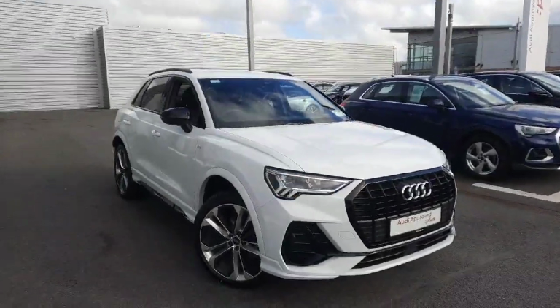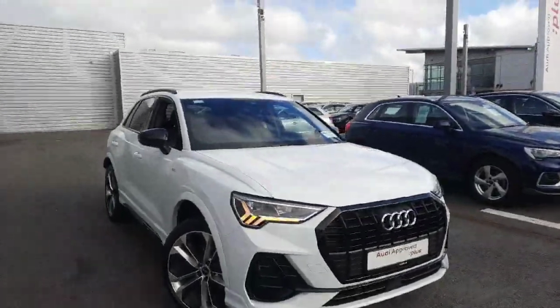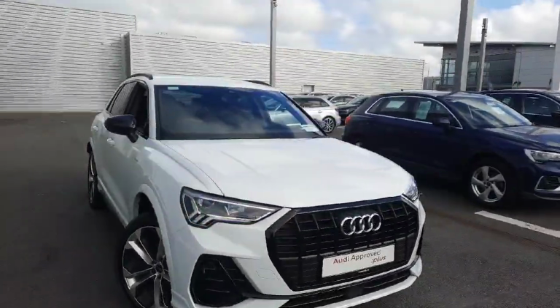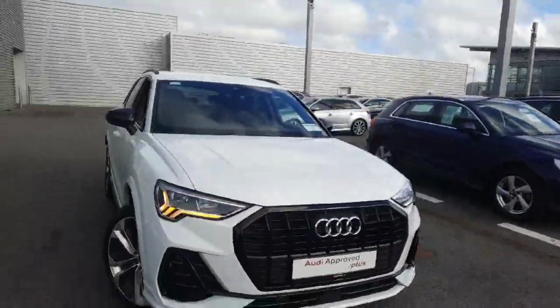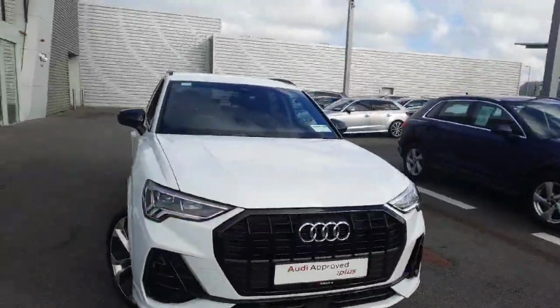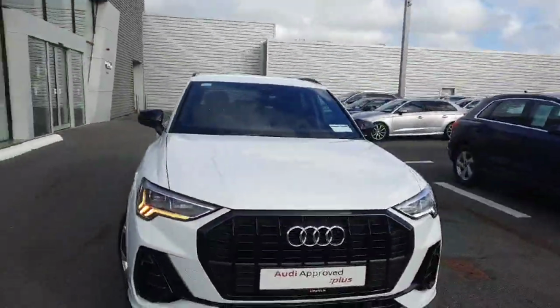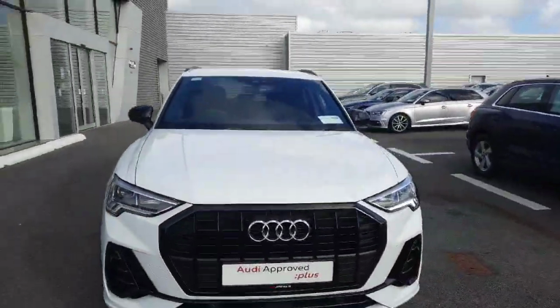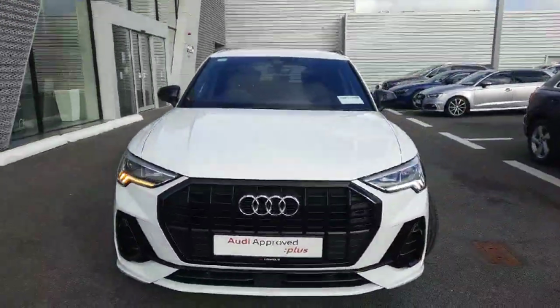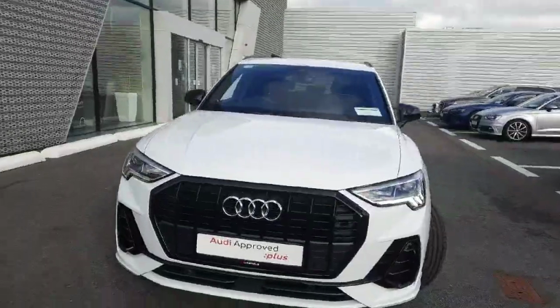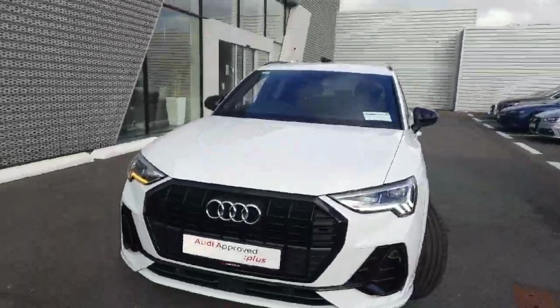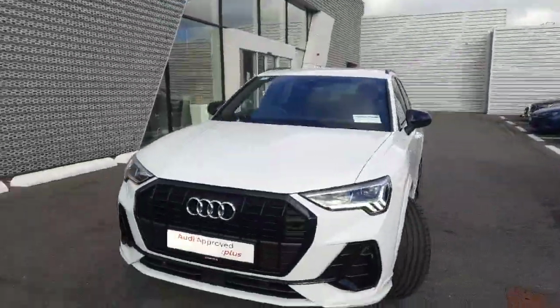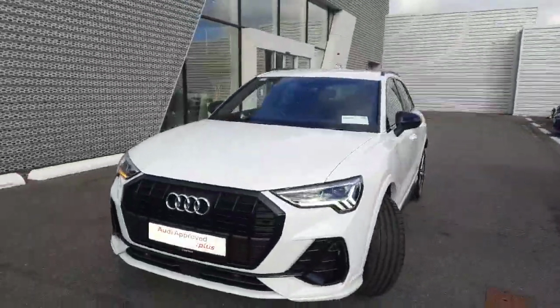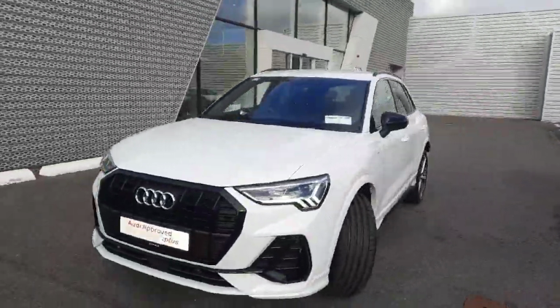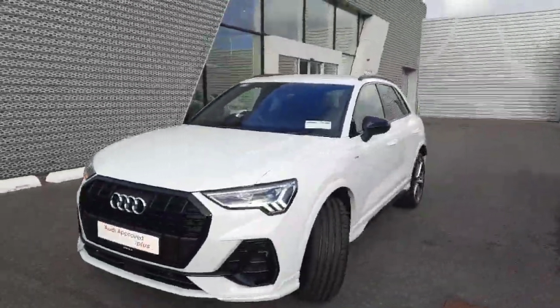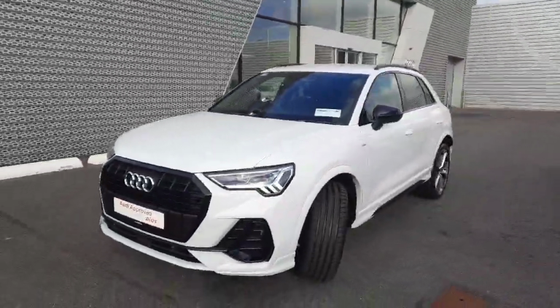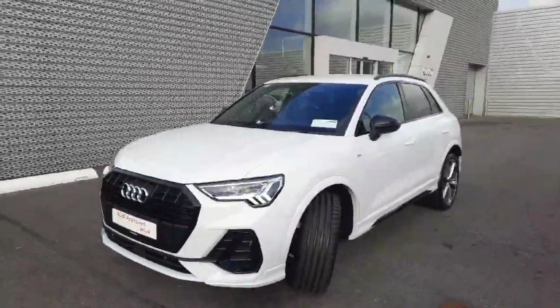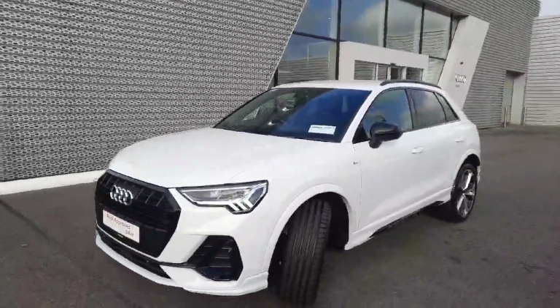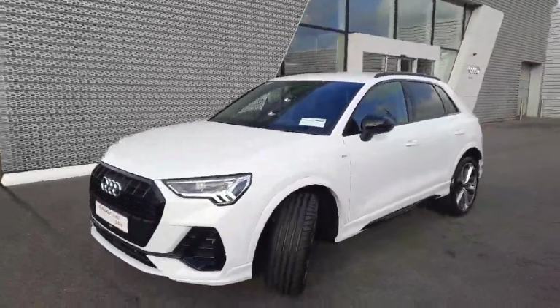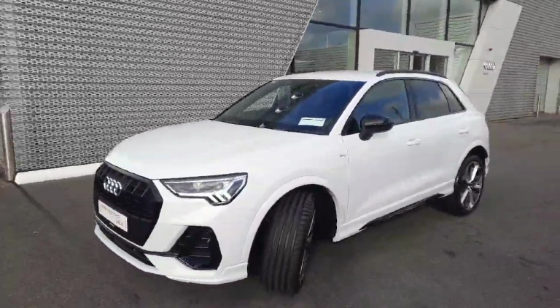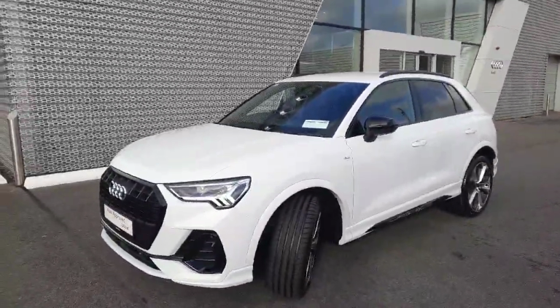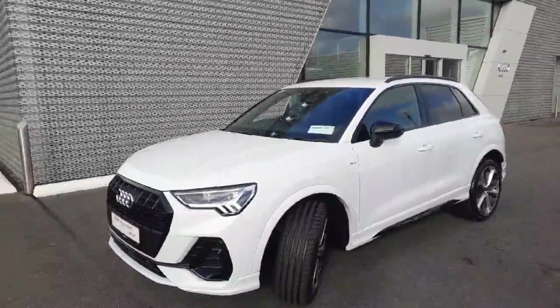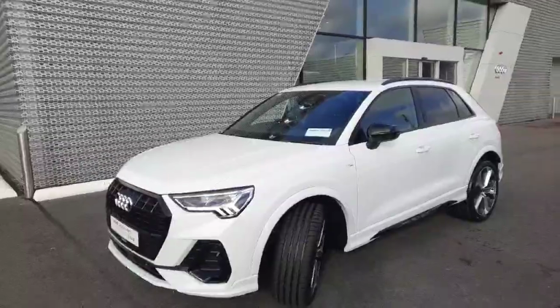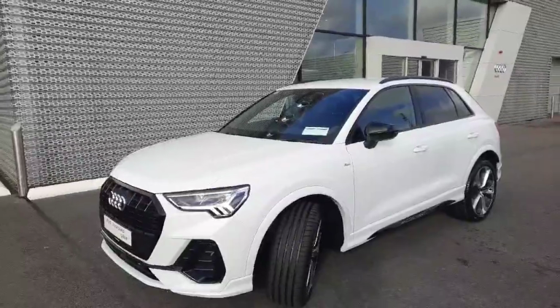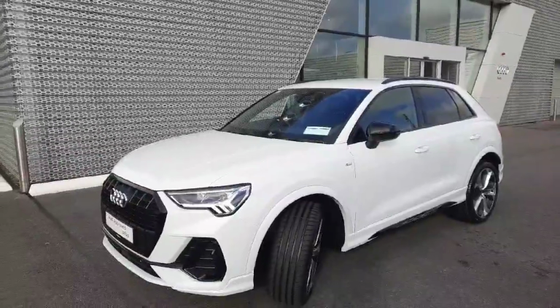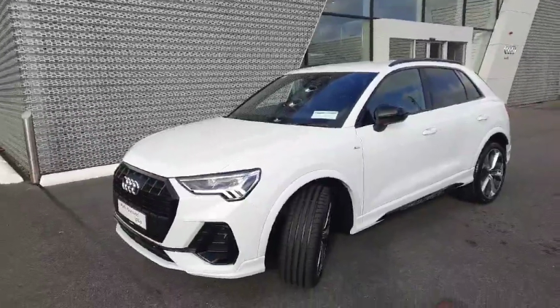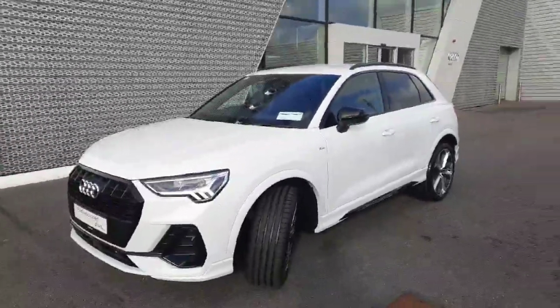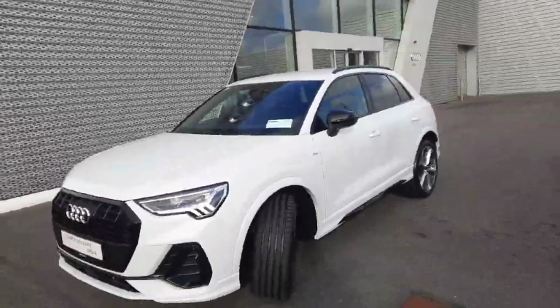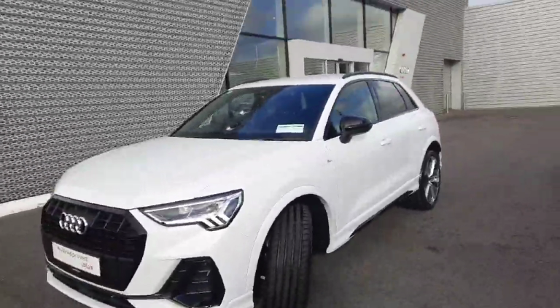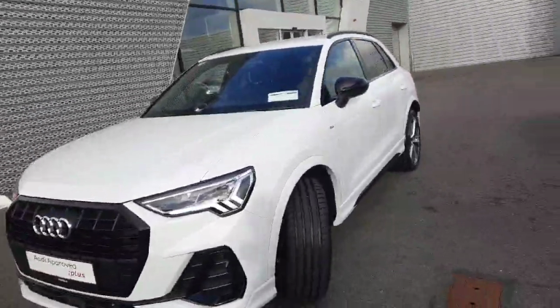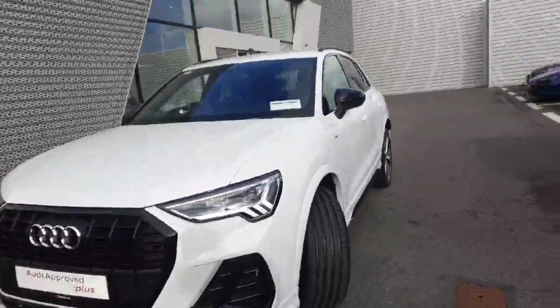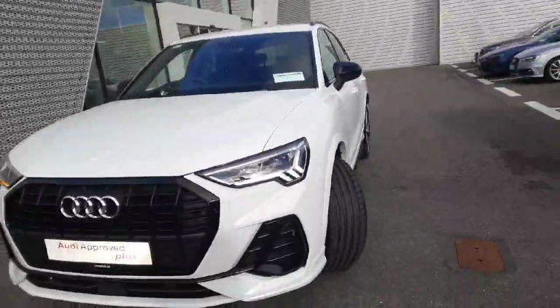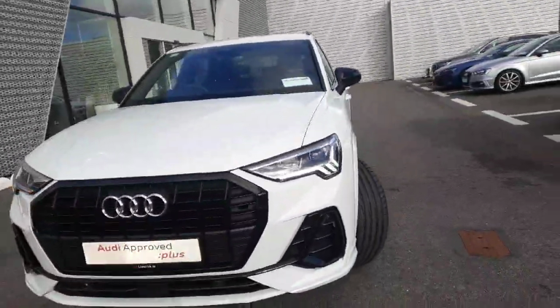Hello and welcome to Audi Limerick online sales. Today we have a 231 Audi Q3 S Line black styling package all around with the black mirror housings. This is a 2 litre TDI 150 brake horsepower.